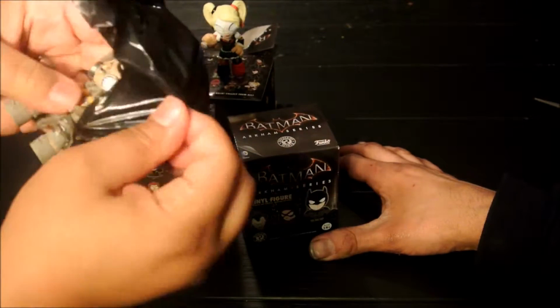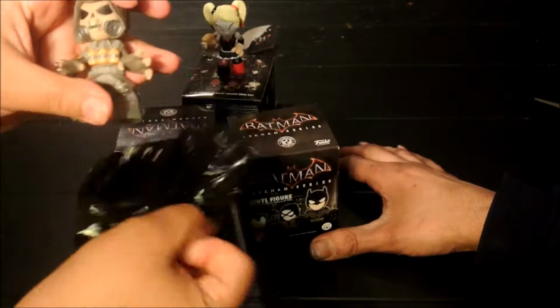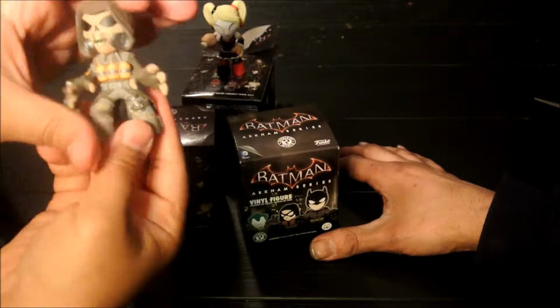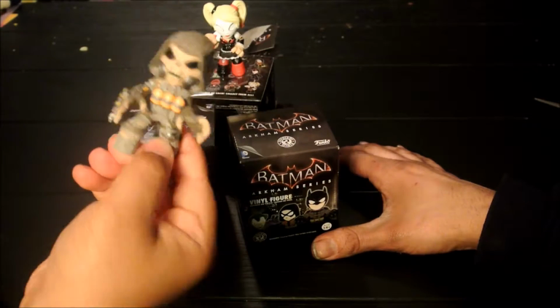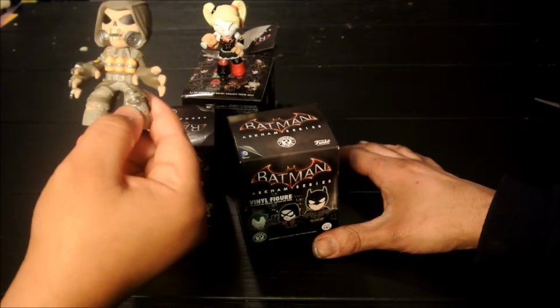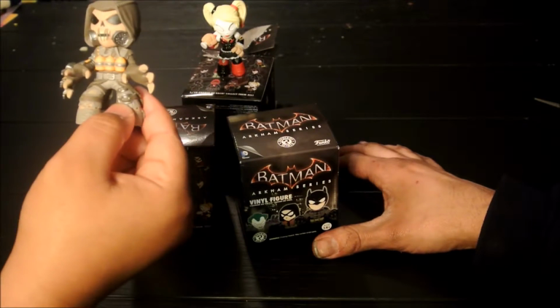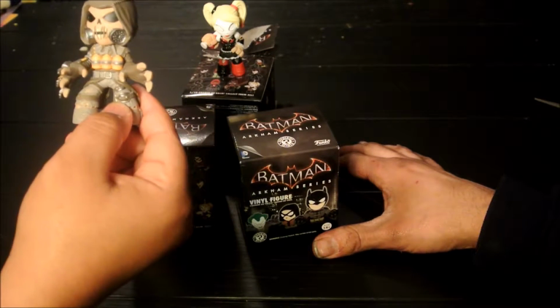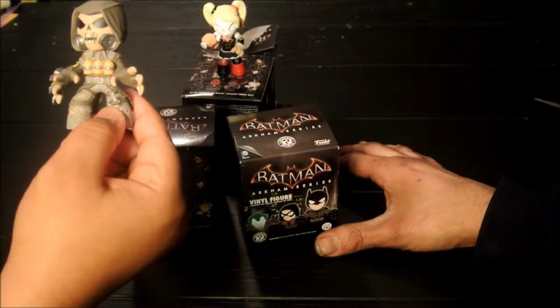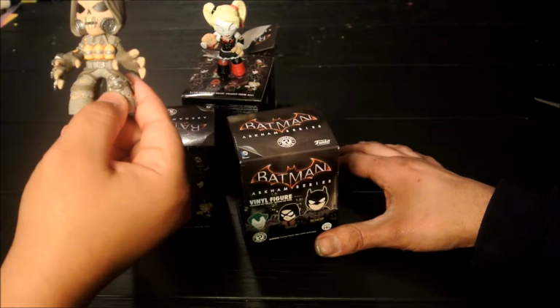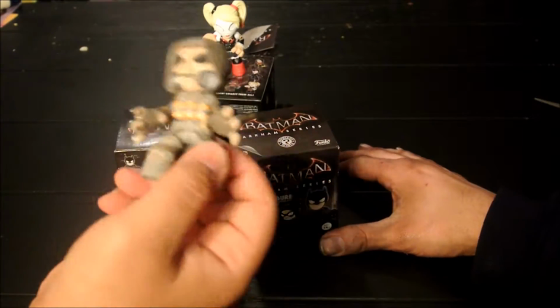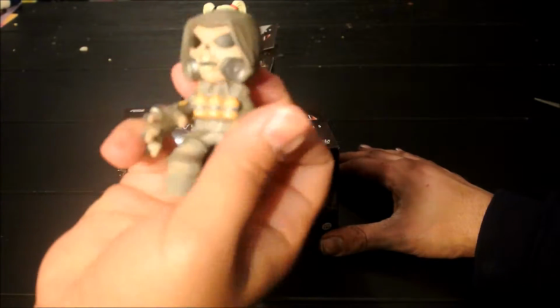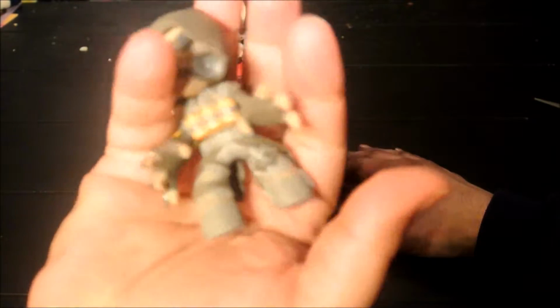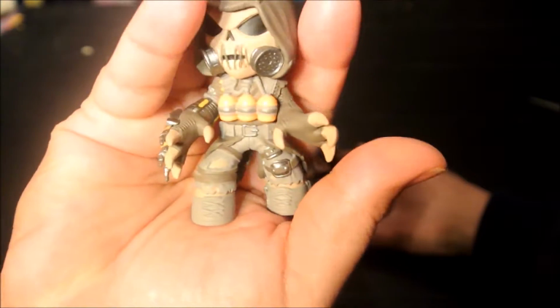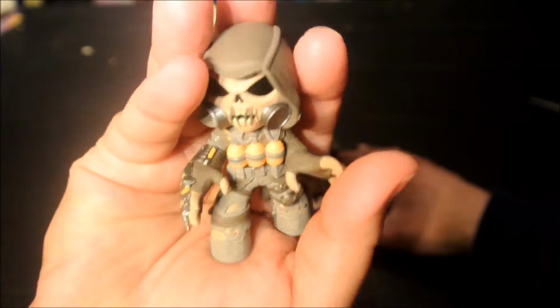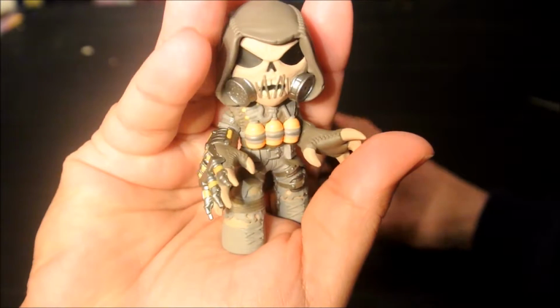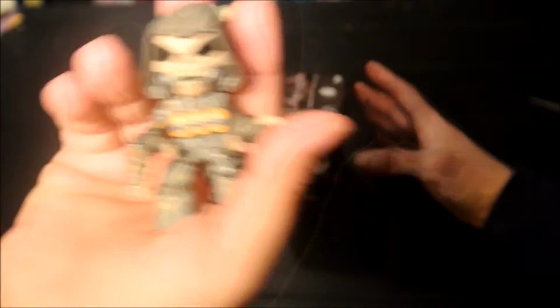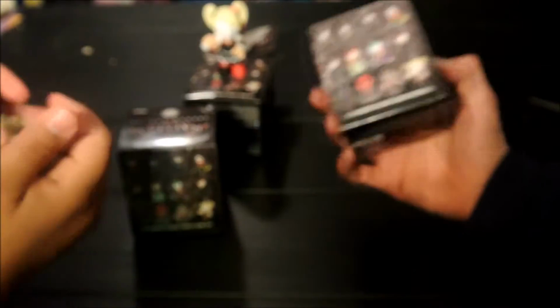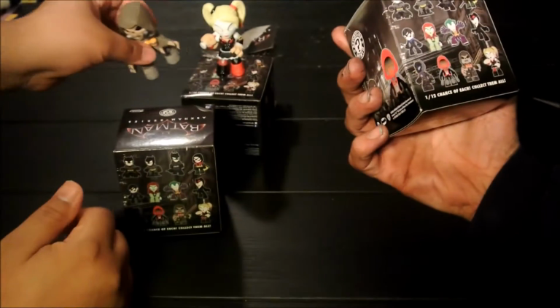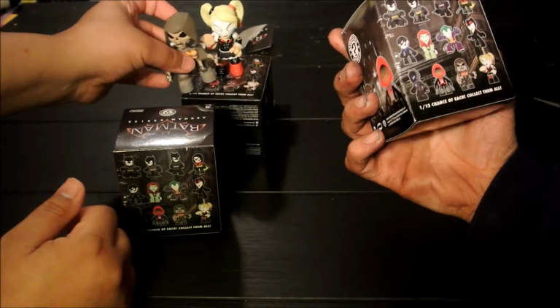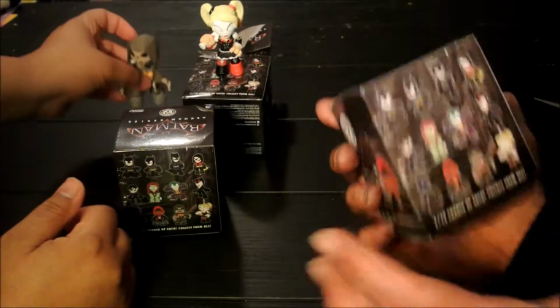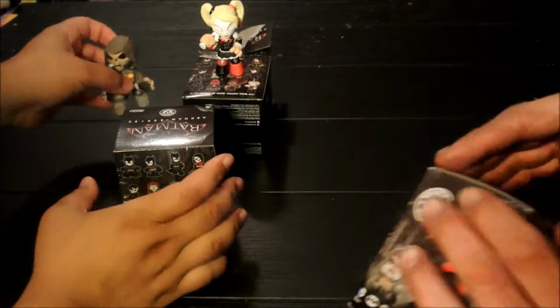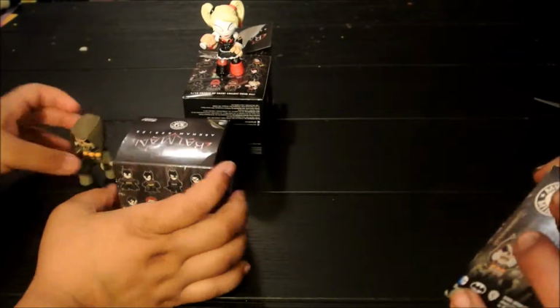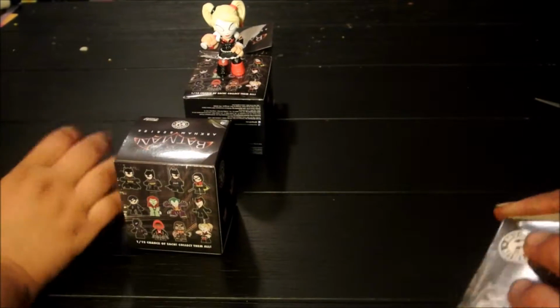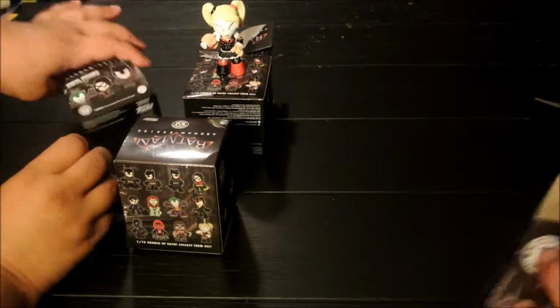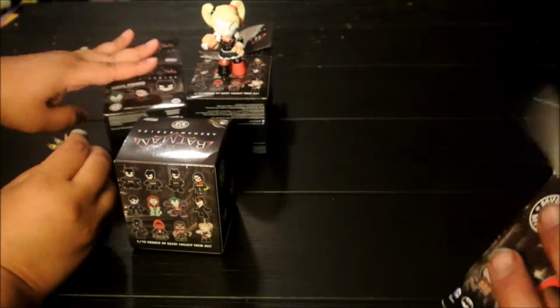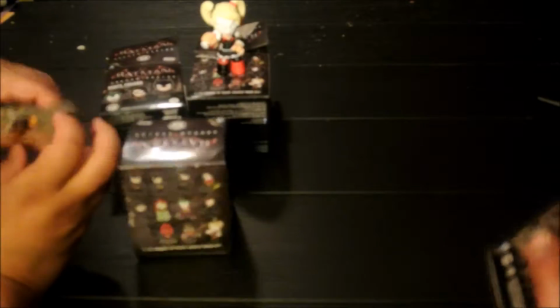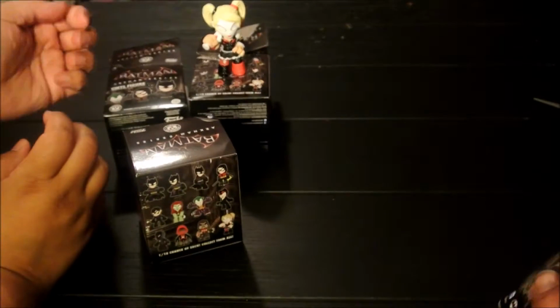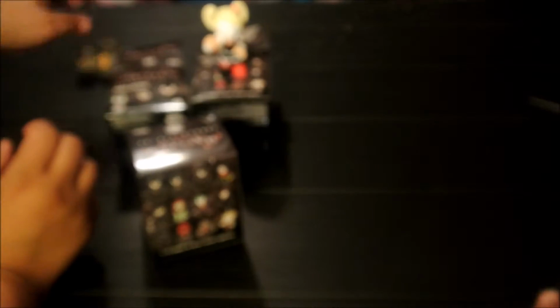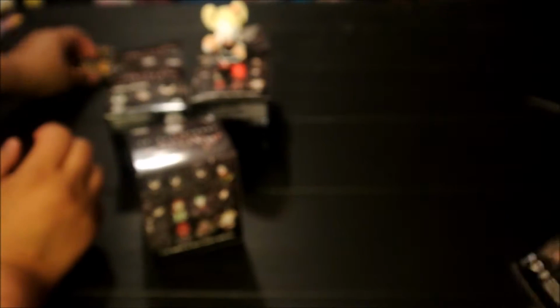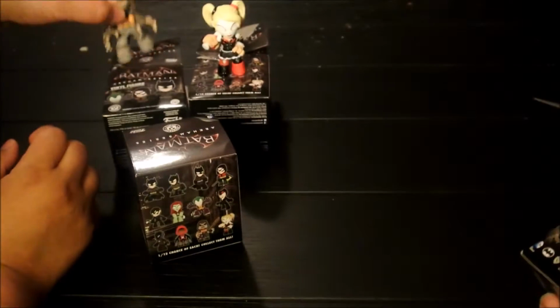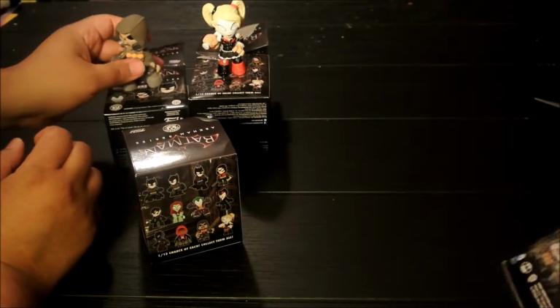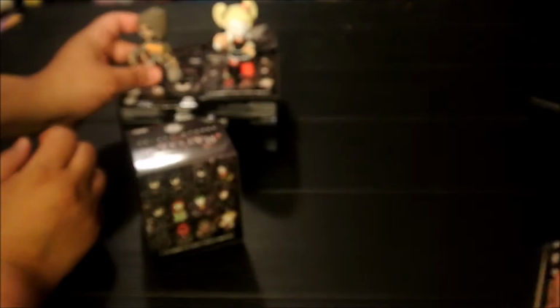Drum roll... Yay! Scarecrow? I think so. Looks like Scarecrow. Awesome. Two opened — both opened units.